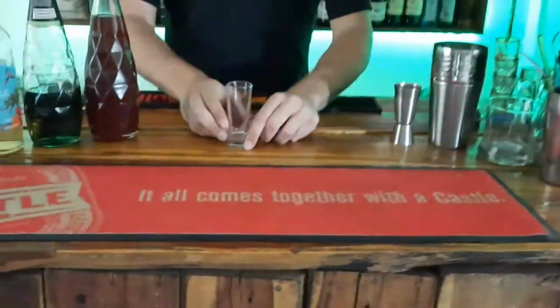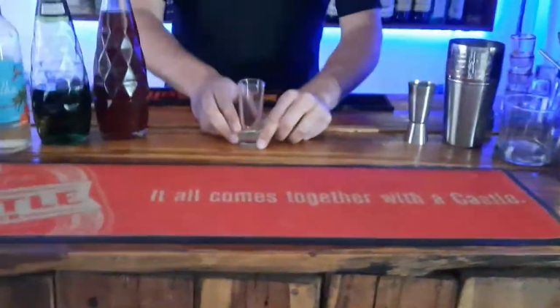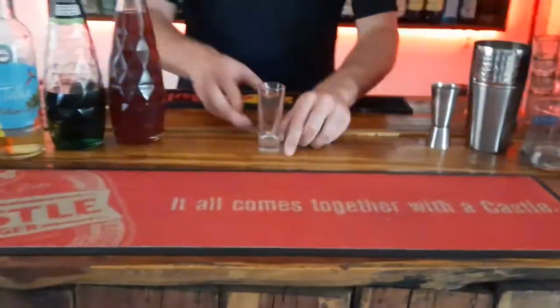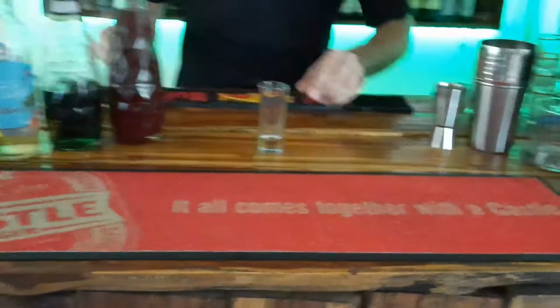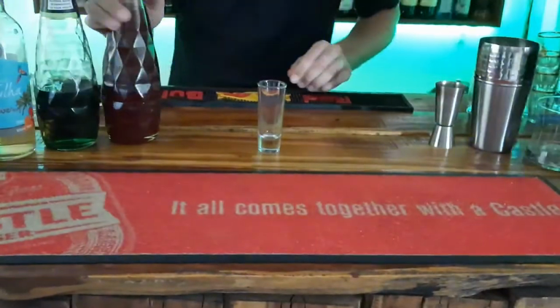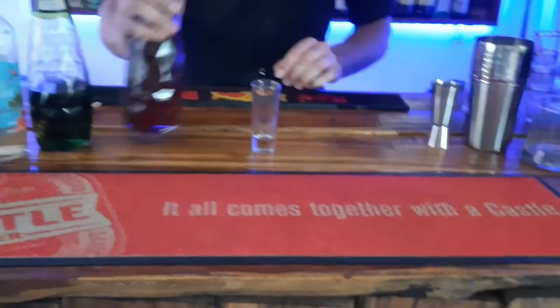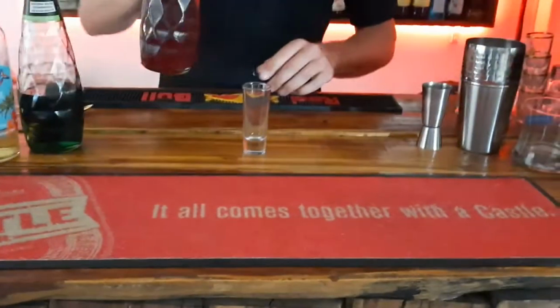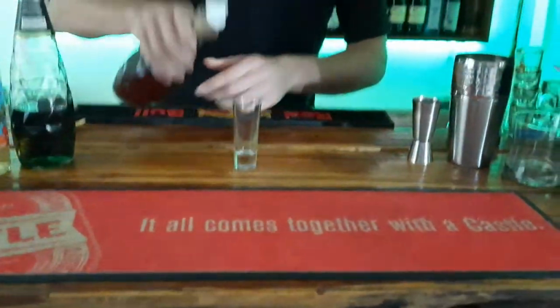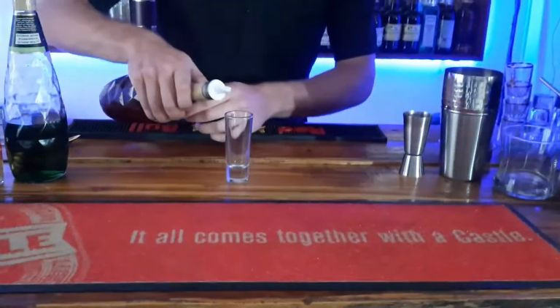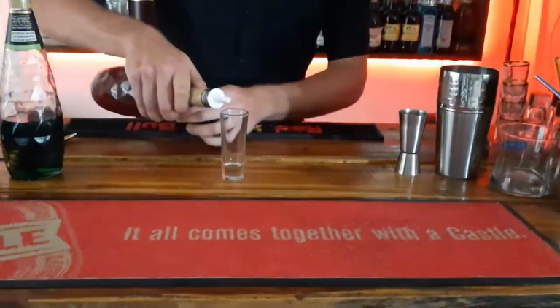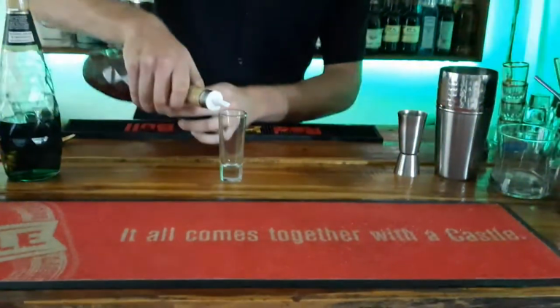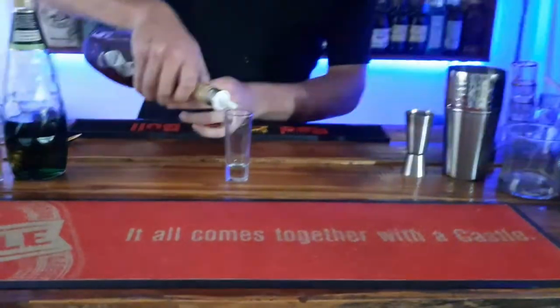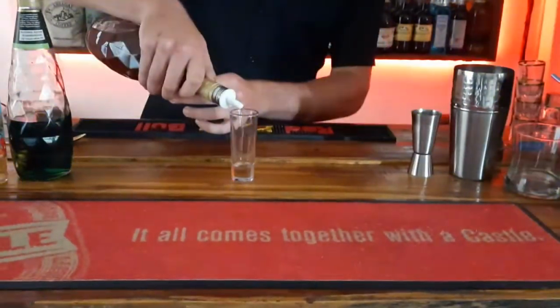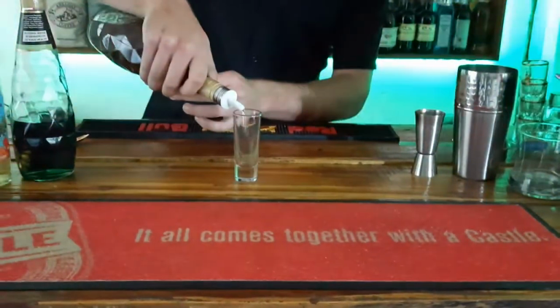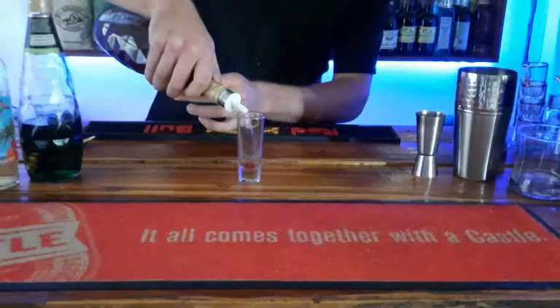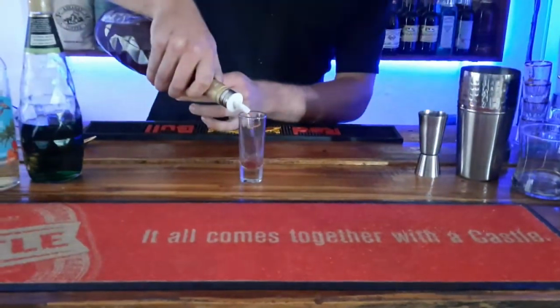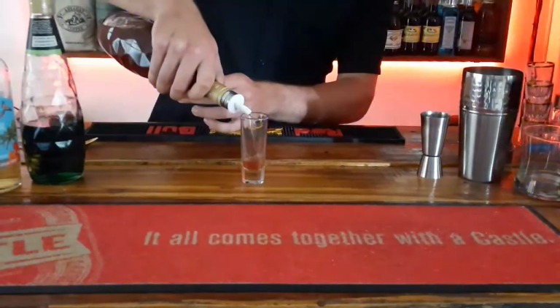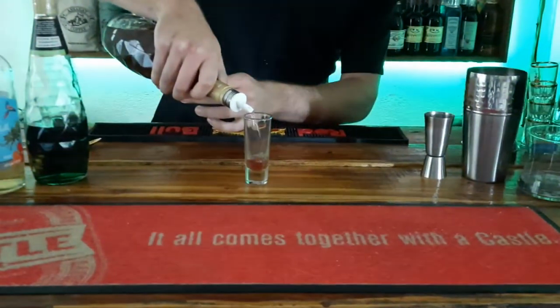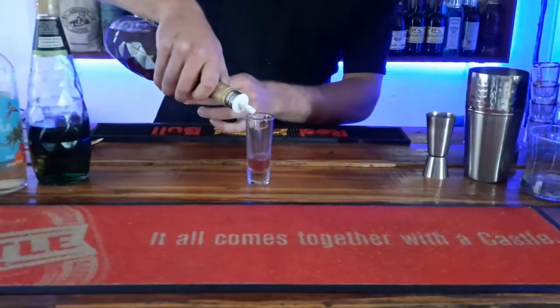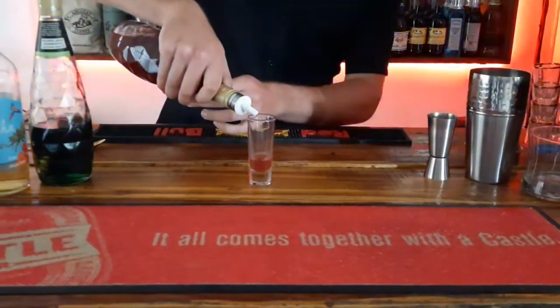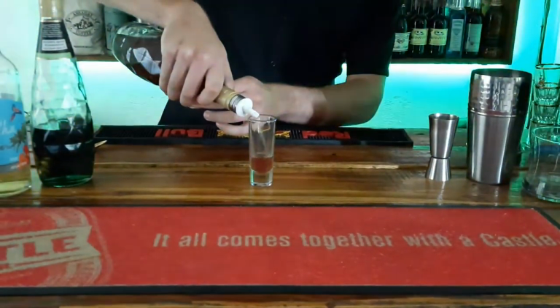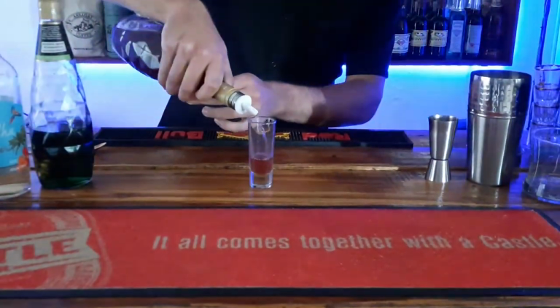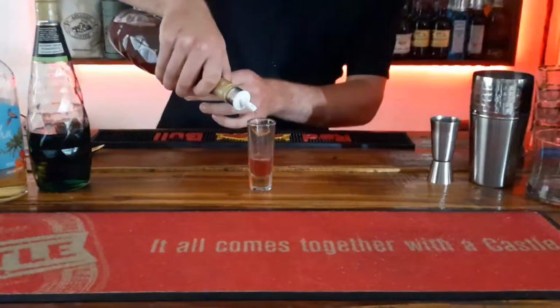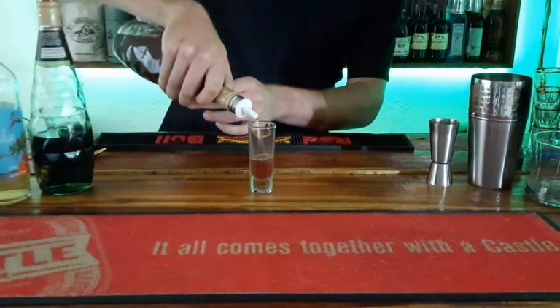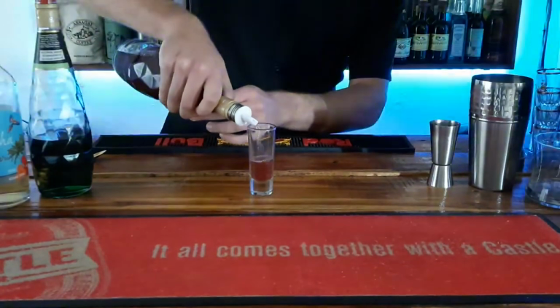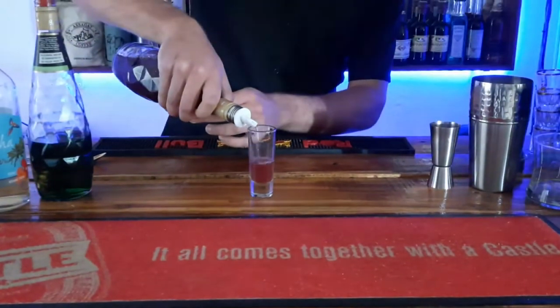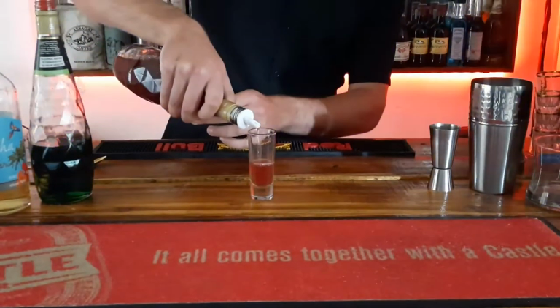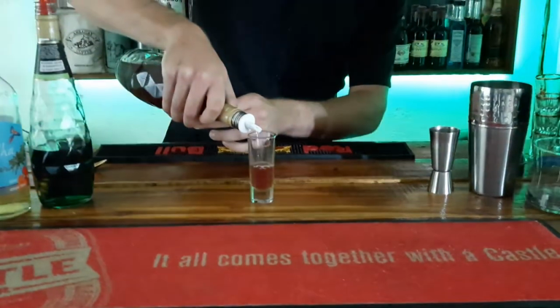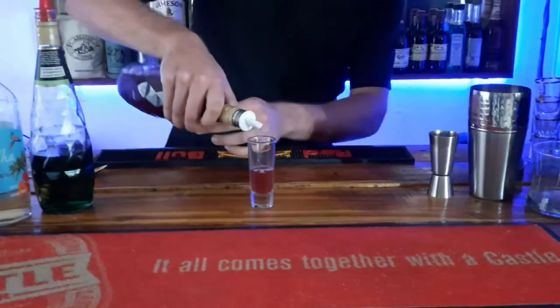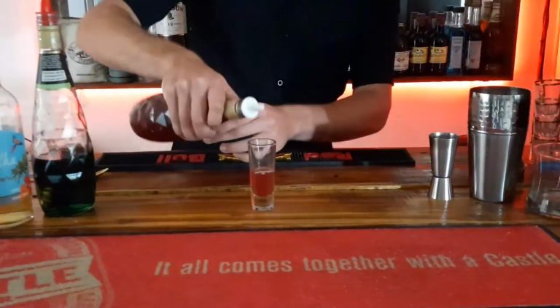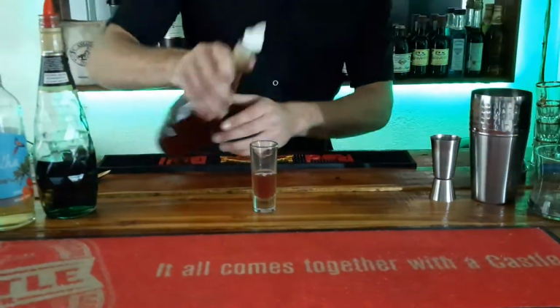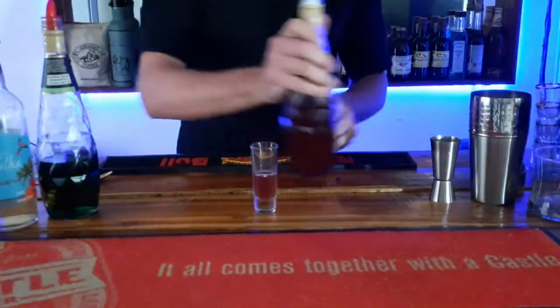Grab your shot glass. Pour grenadine about one quarter of the way, like that.